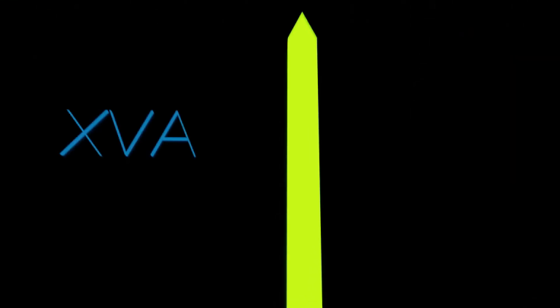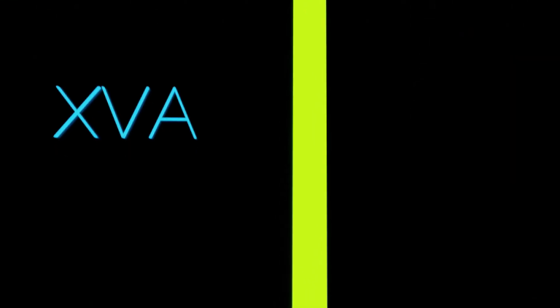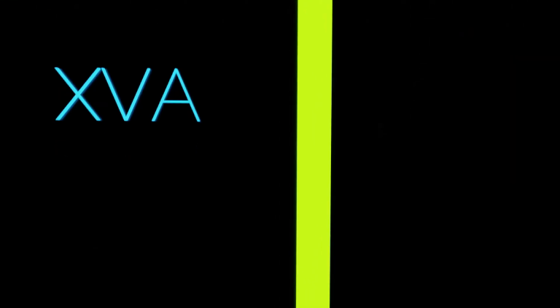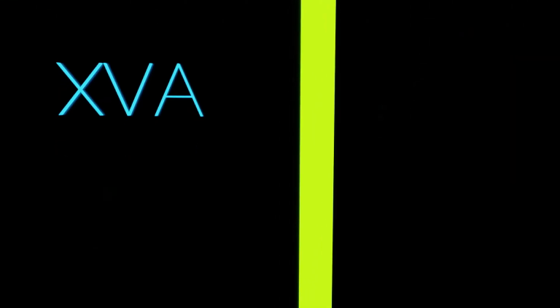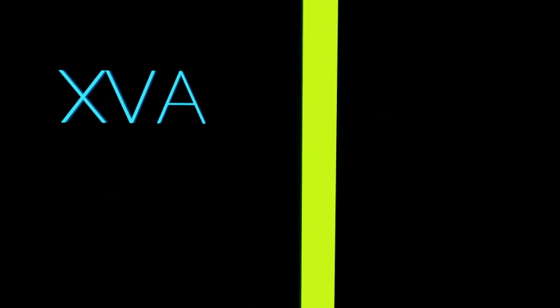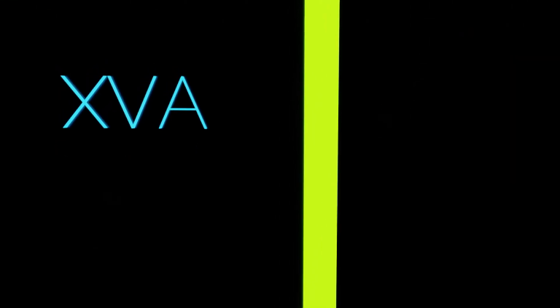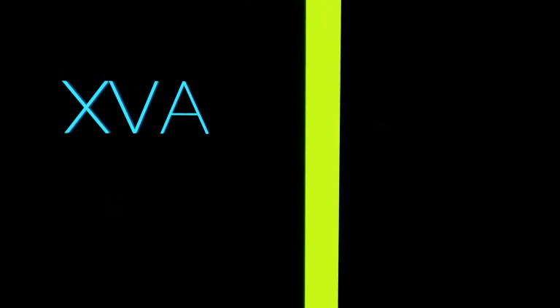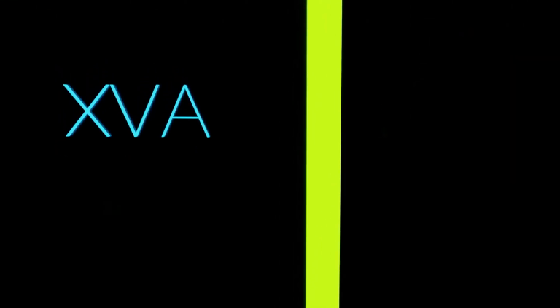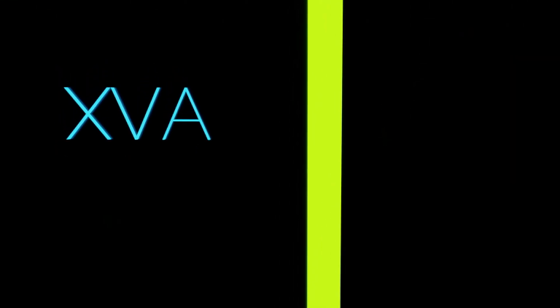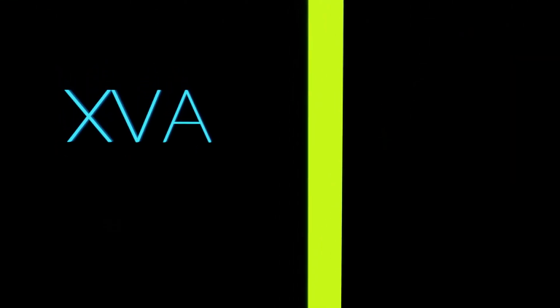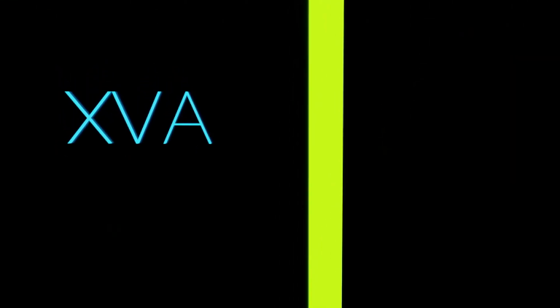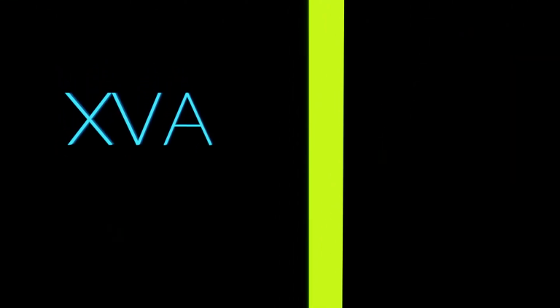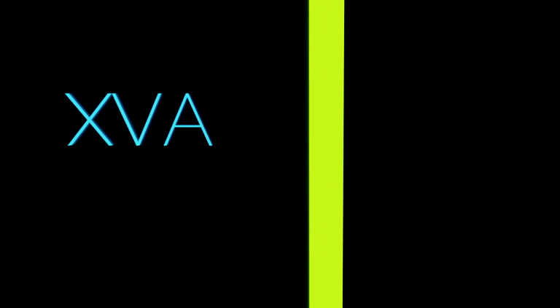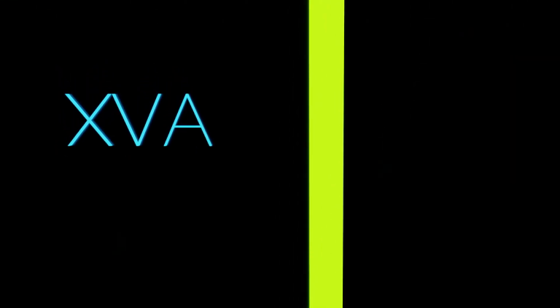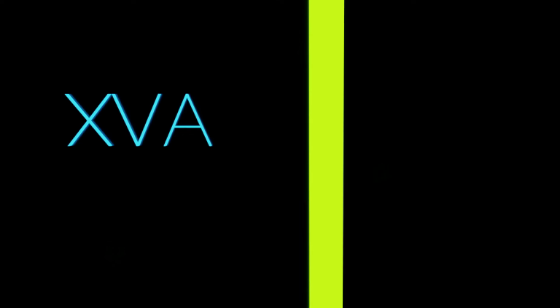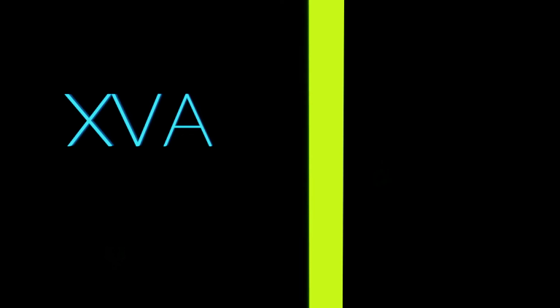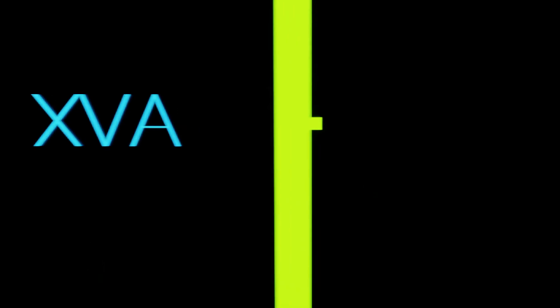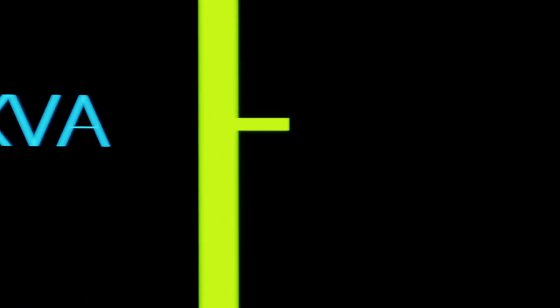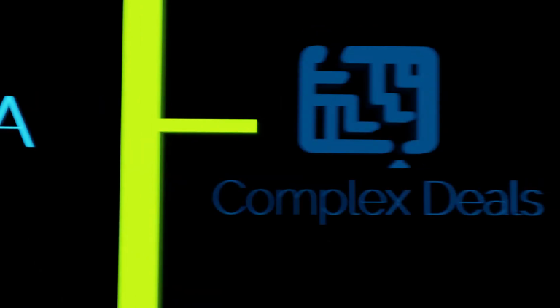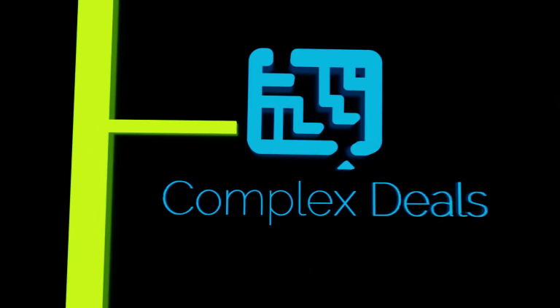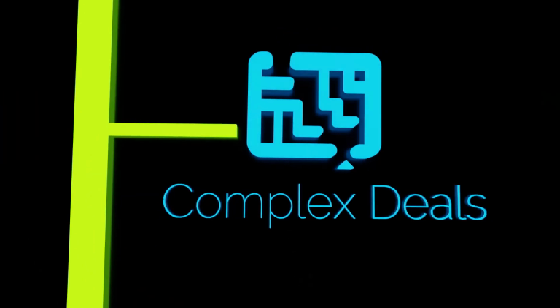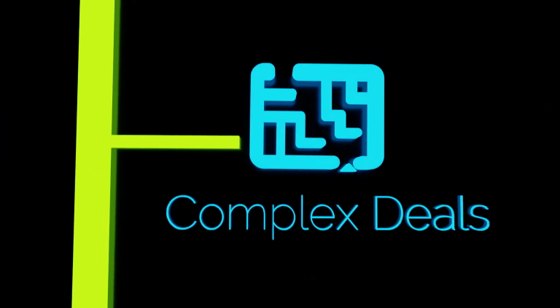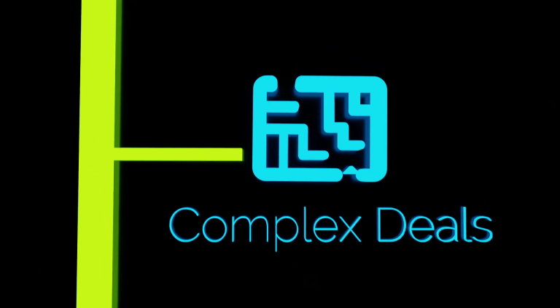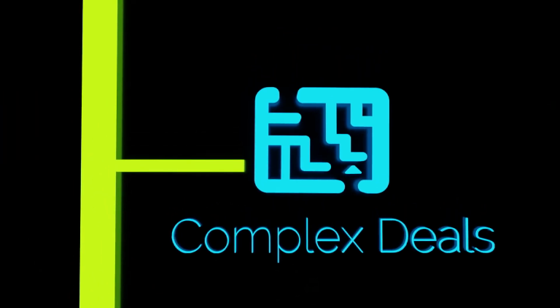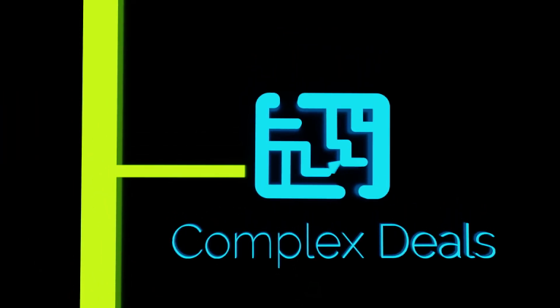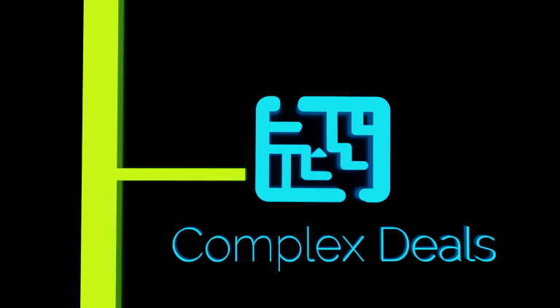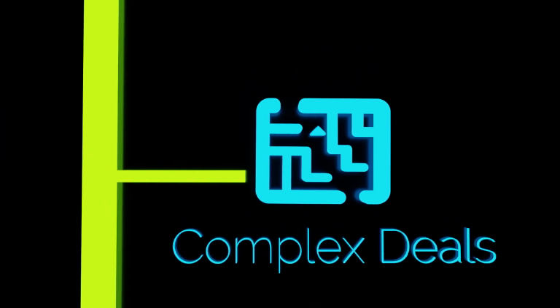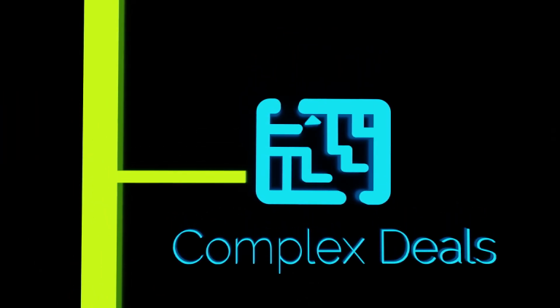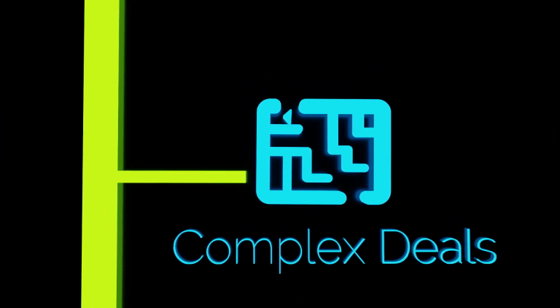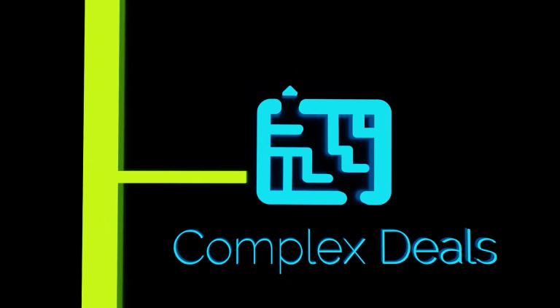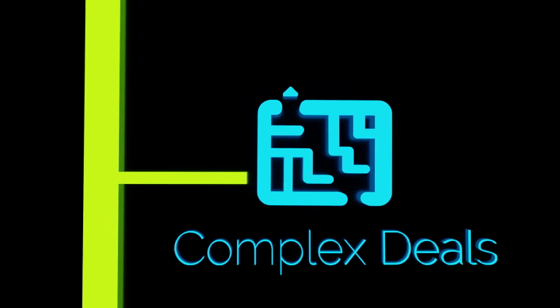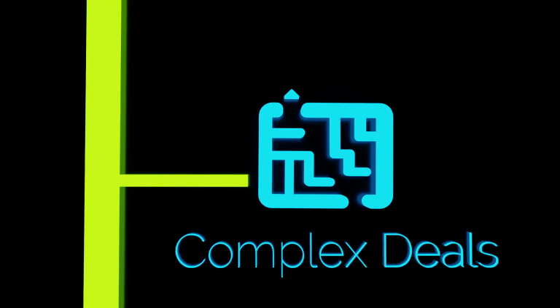XVA empowers institutions to confidently manage counterparty exposures and execute the most complex deals at the right price.